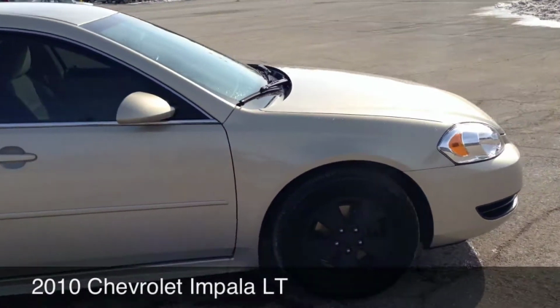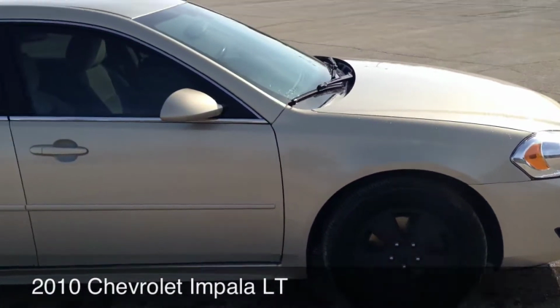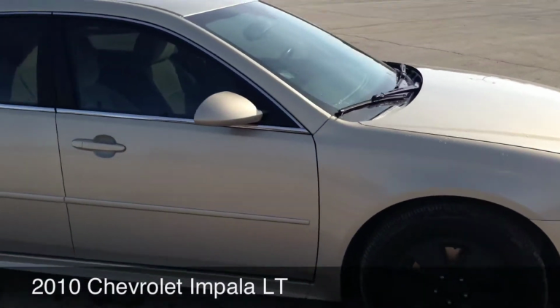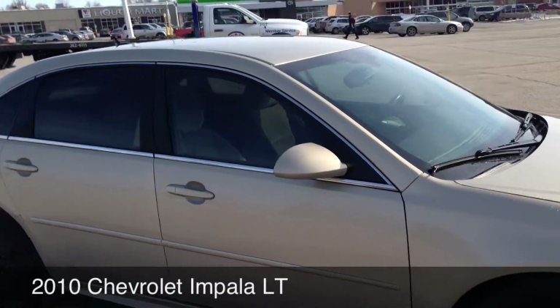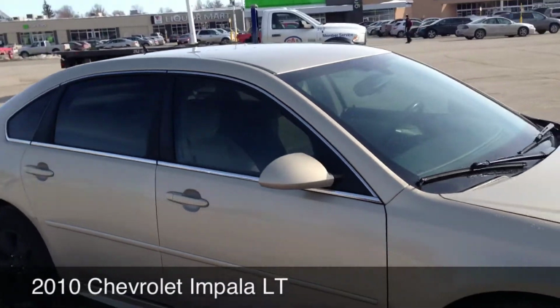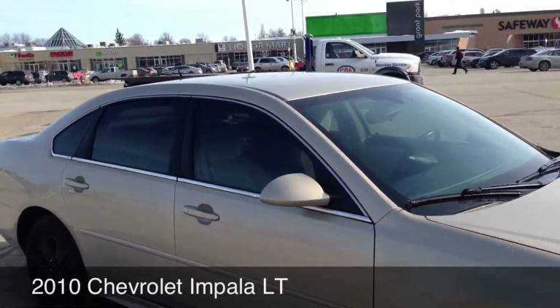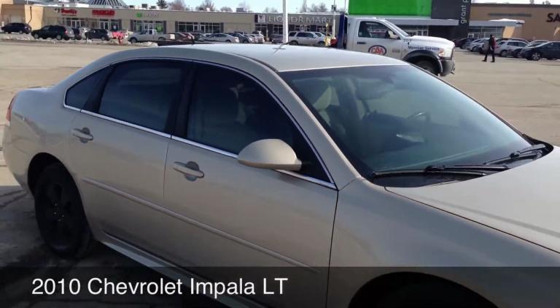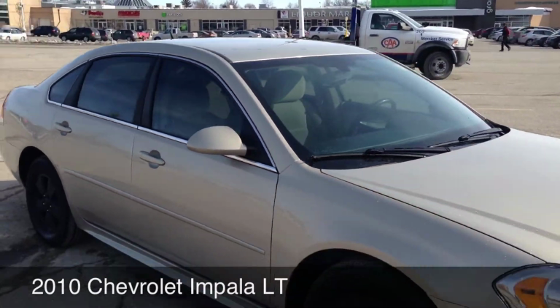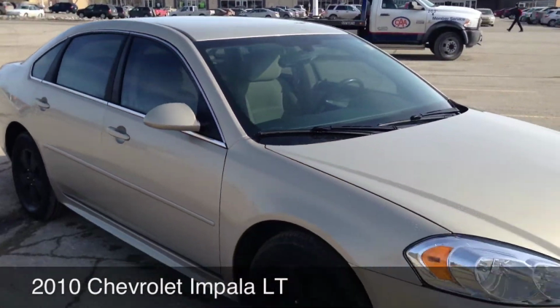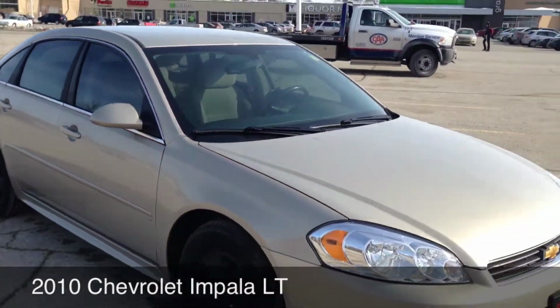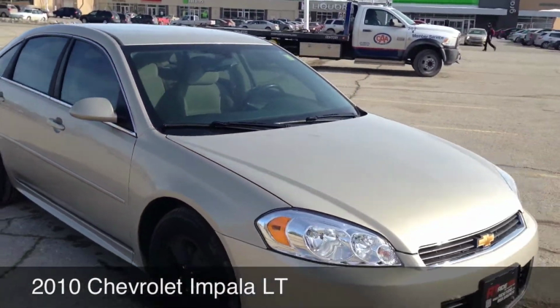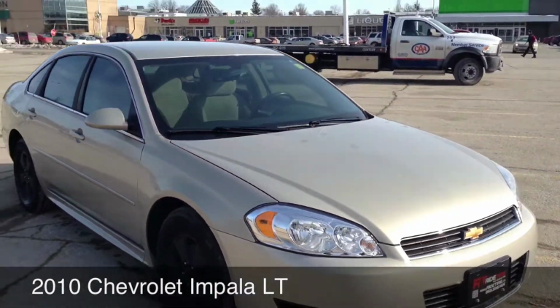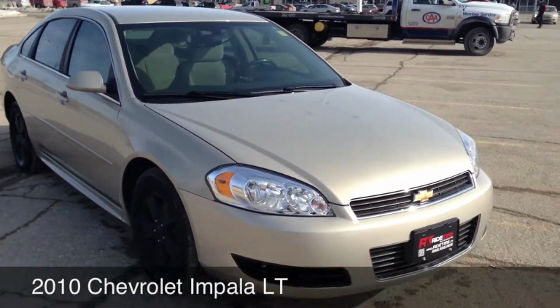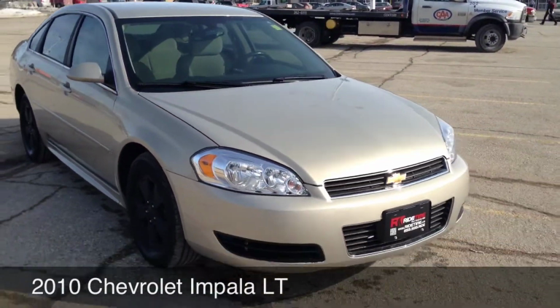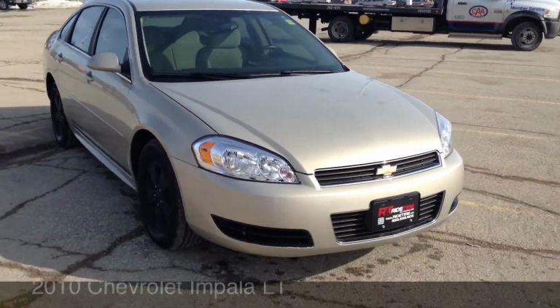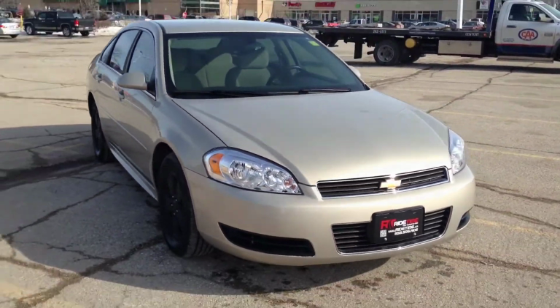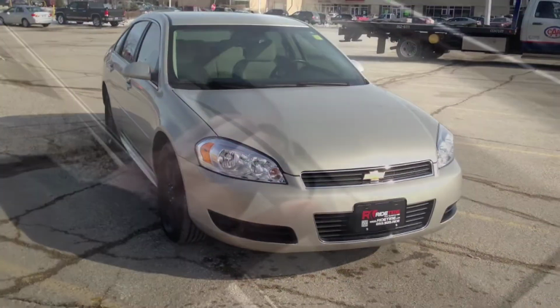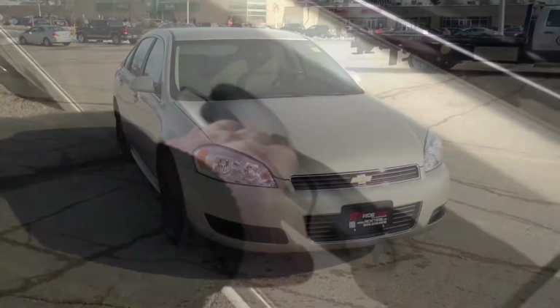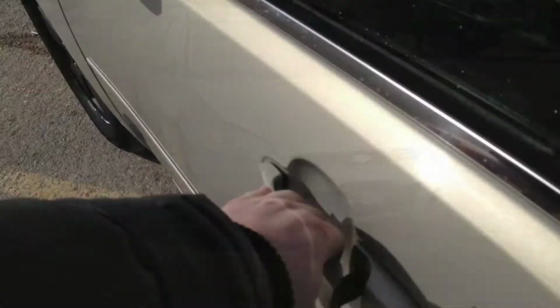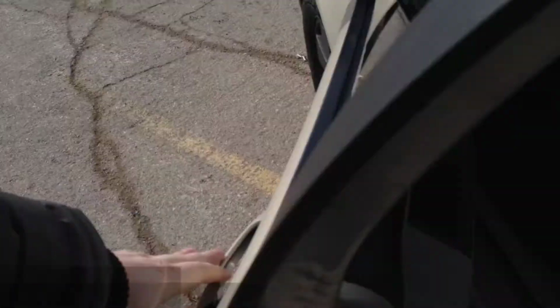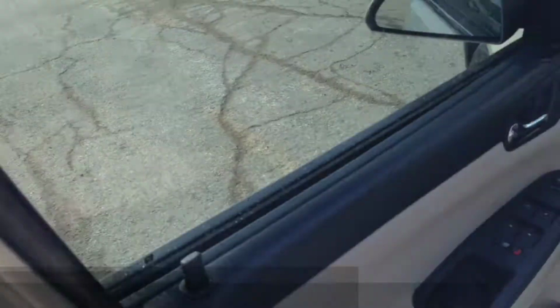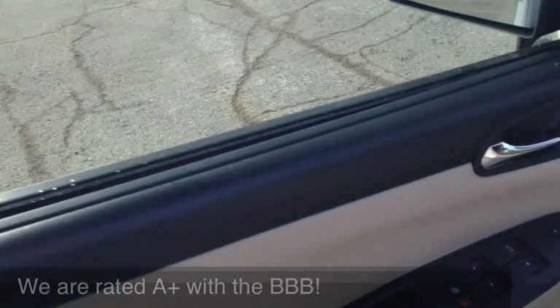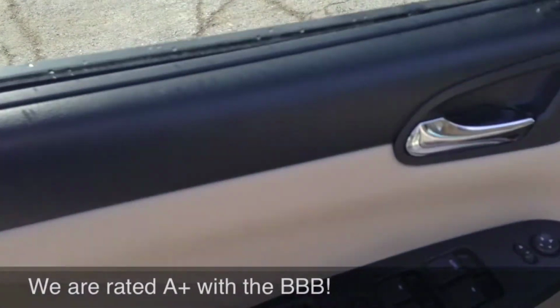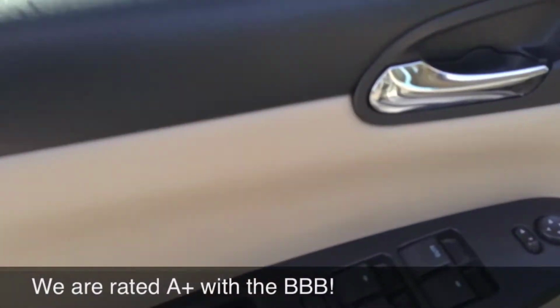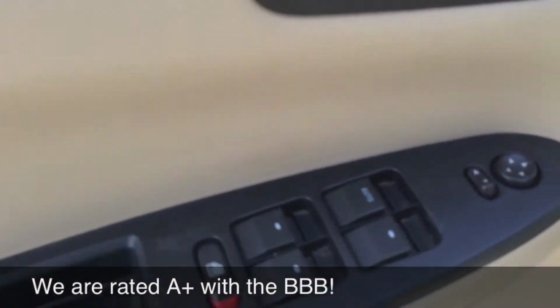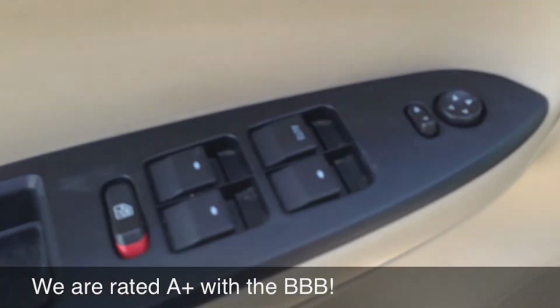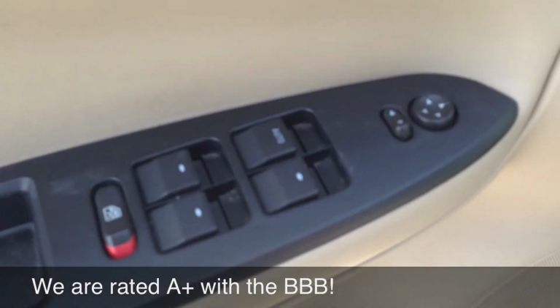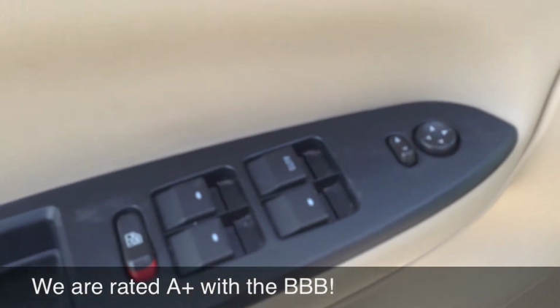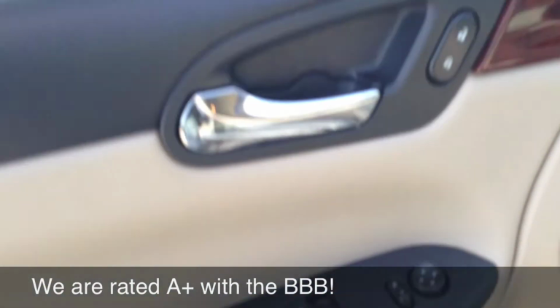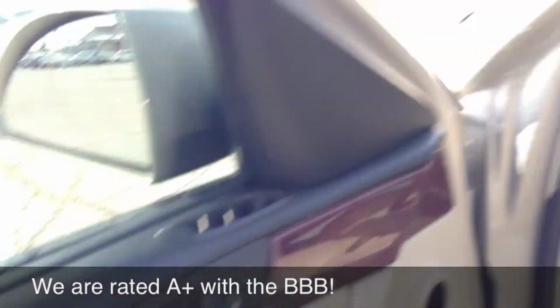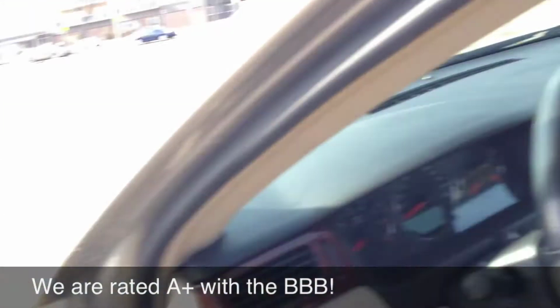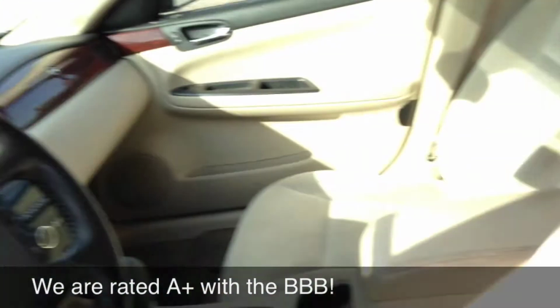Great value for sure. Lots of room in these things. Let's hop inside and I'll show you some of the features. These LTs you get power windows and locks, driver and passenger mirror.